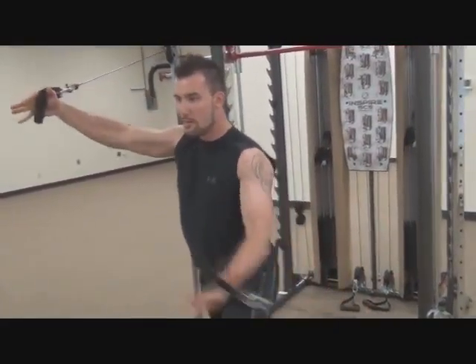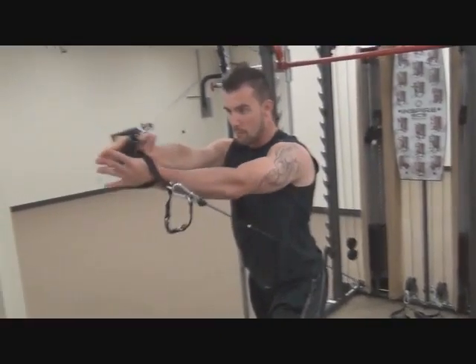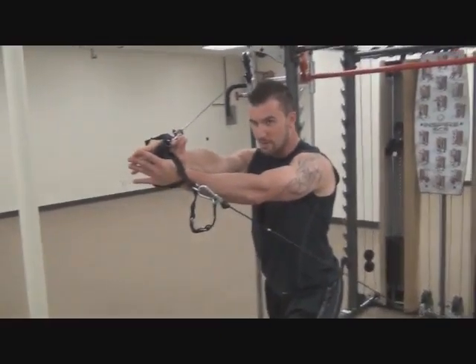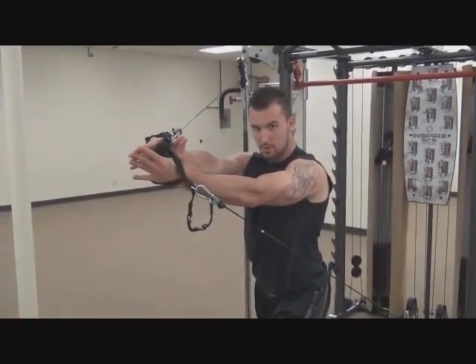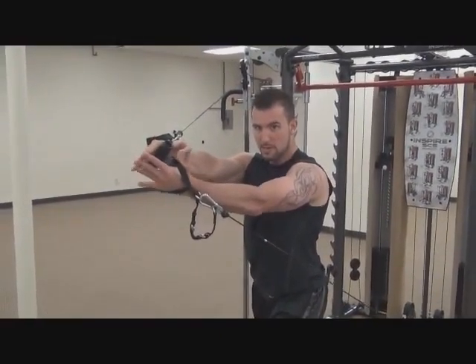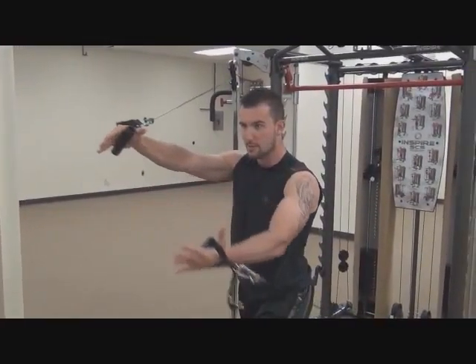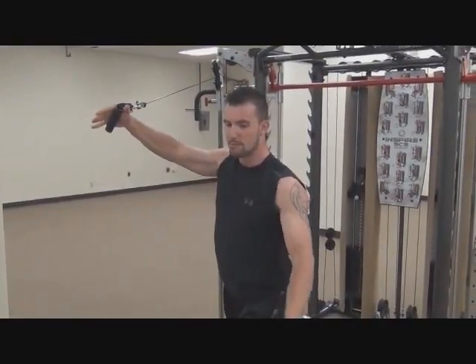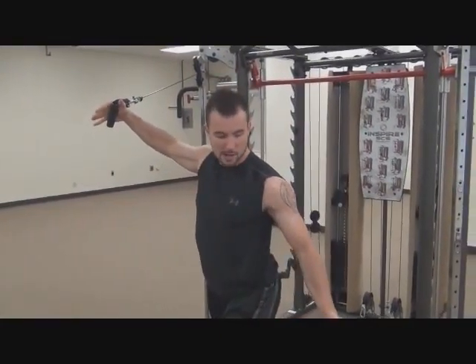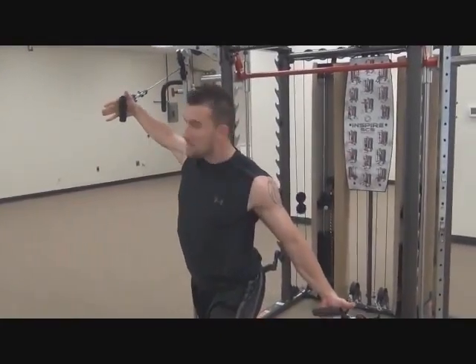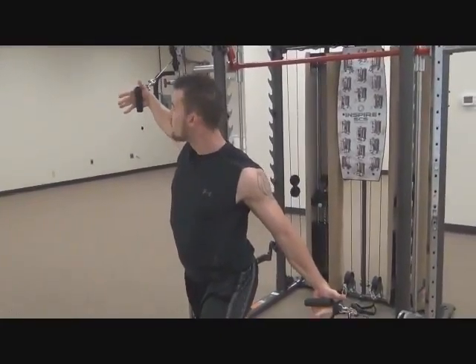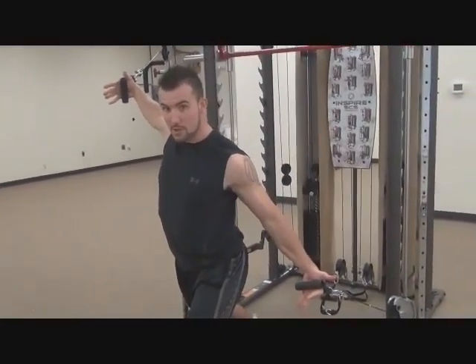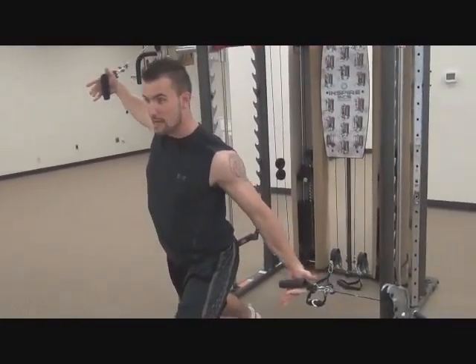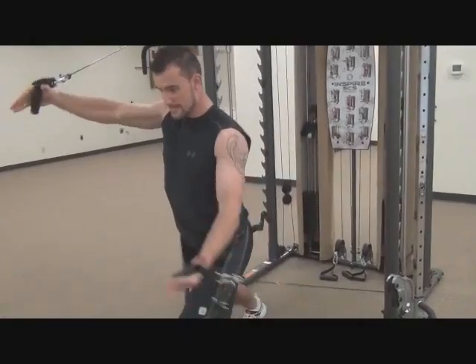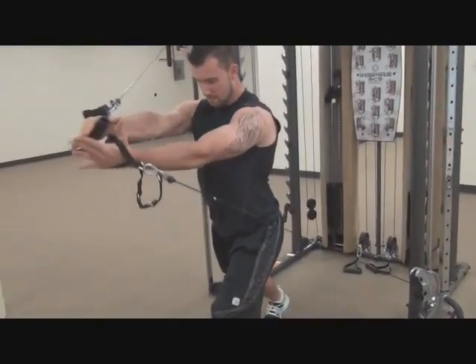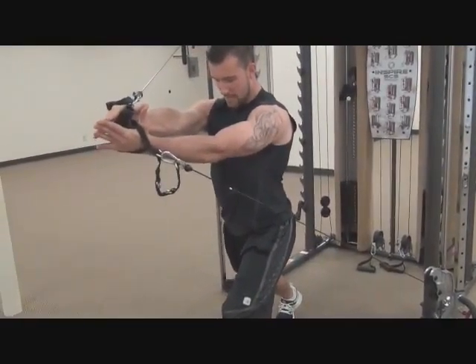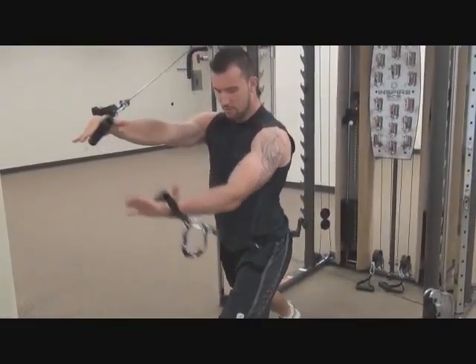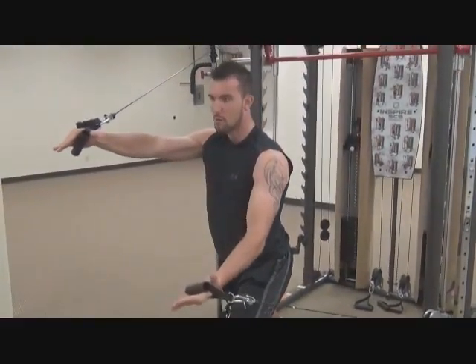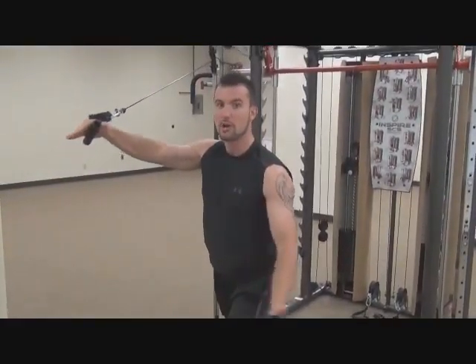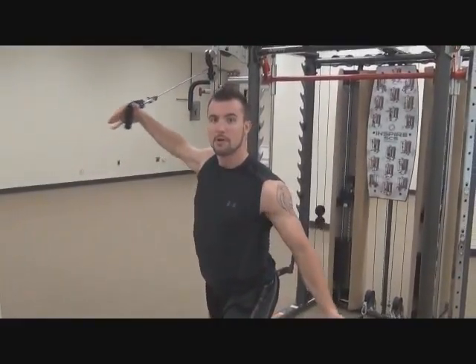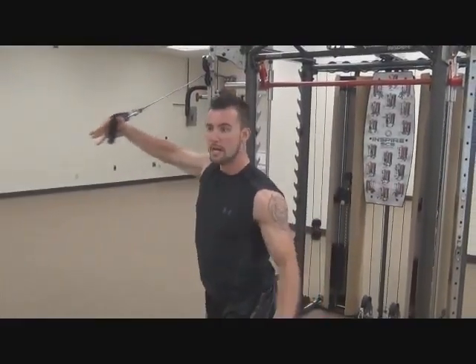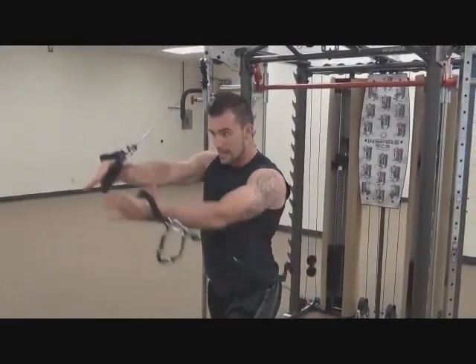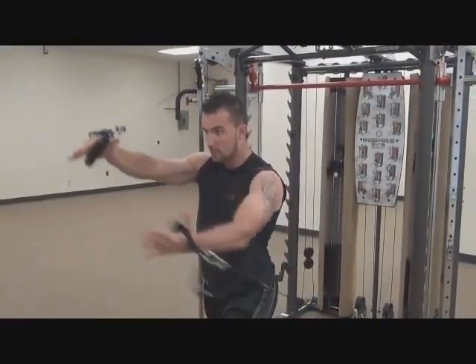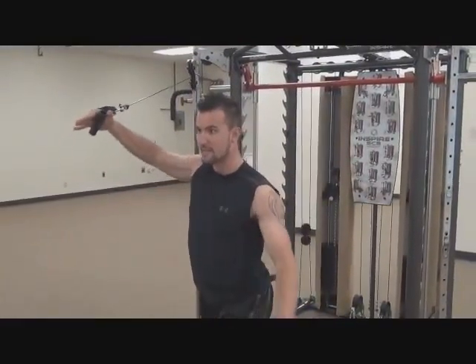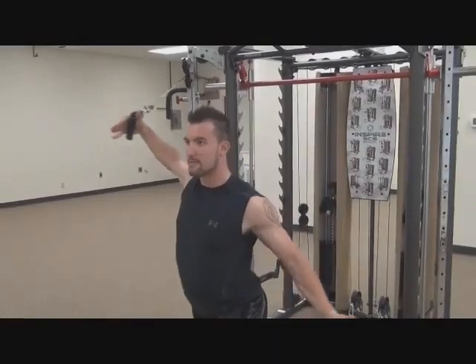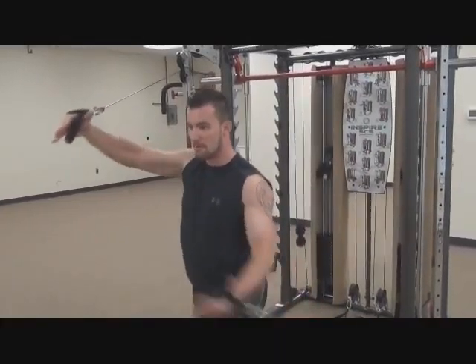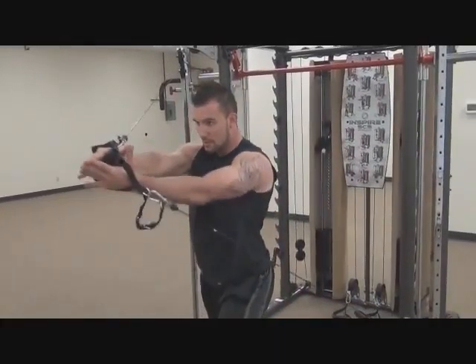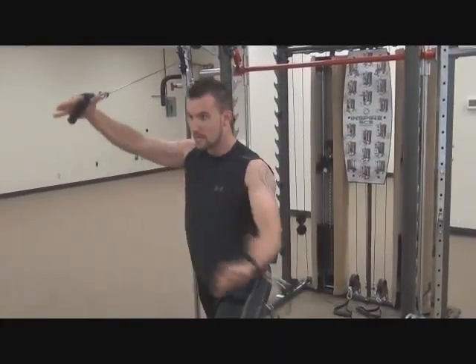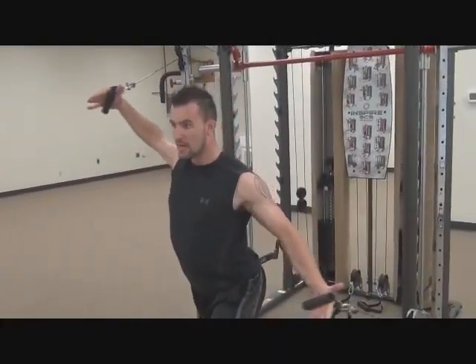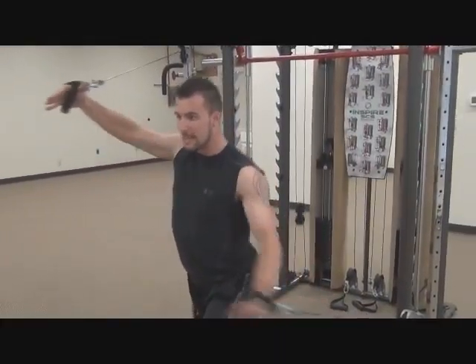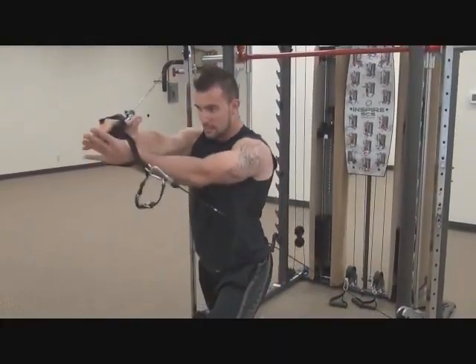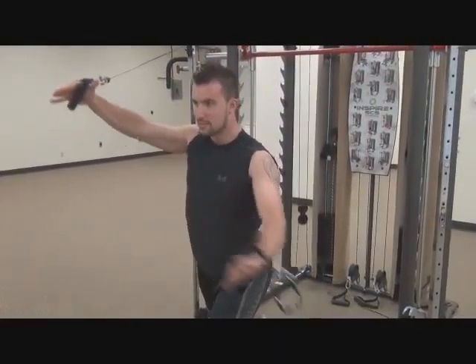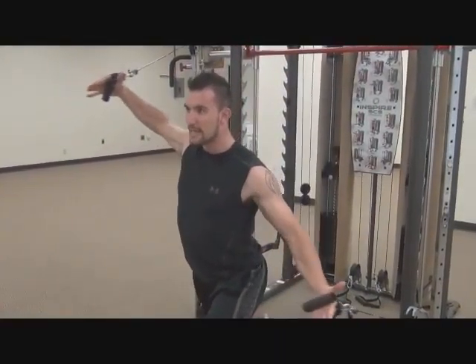Meet them right at the middle — this arm's coming up, this arm's going down, meet it right at the middle. Works your upper and your lower chest at the same time. Core nice and tight, just like that.